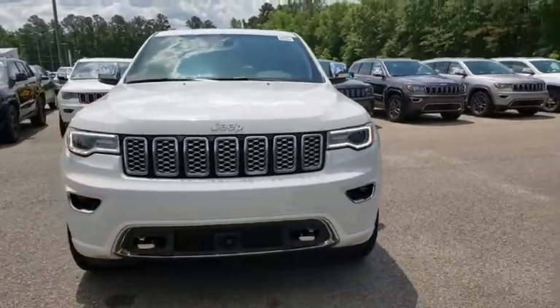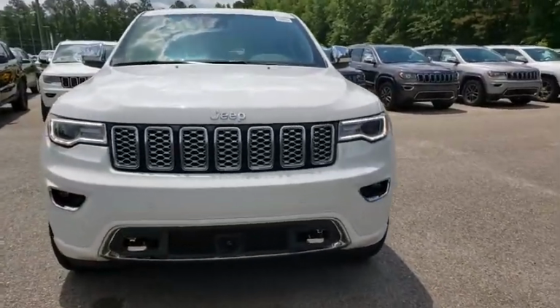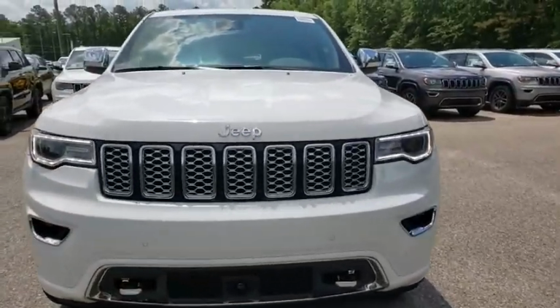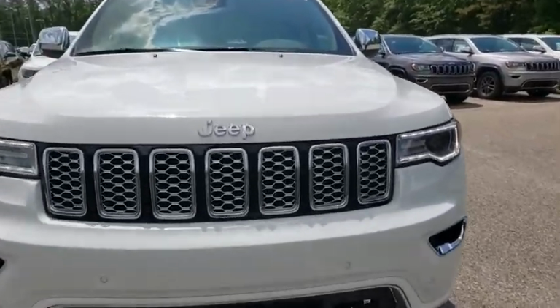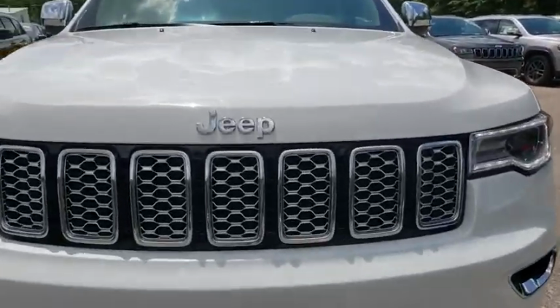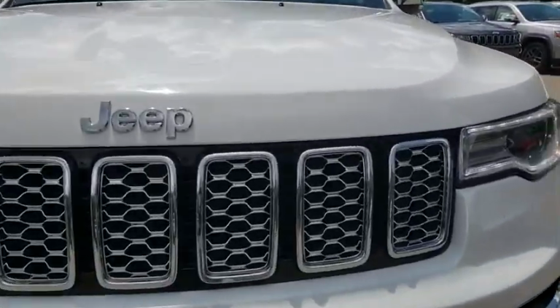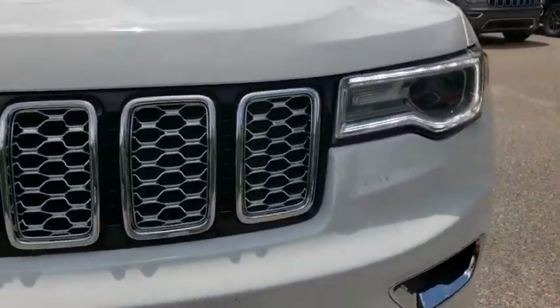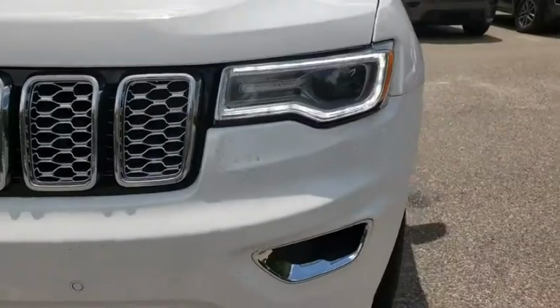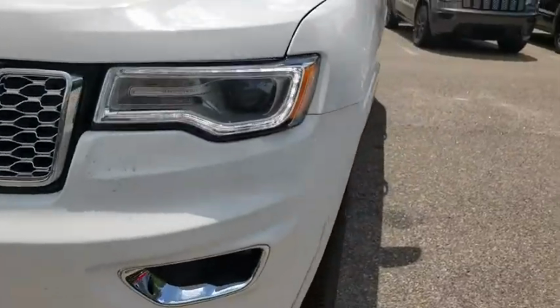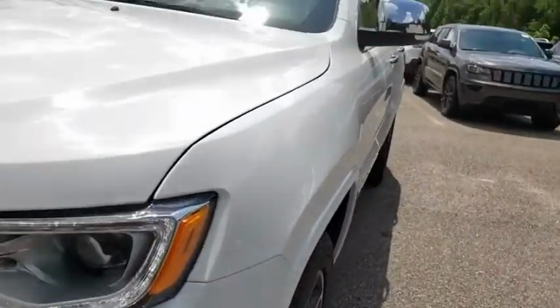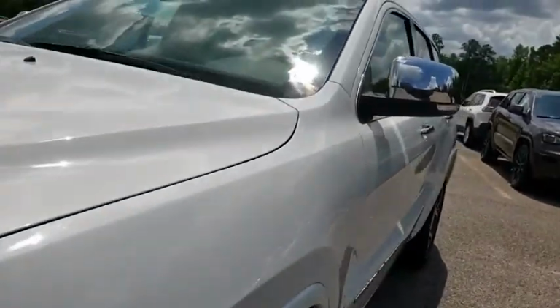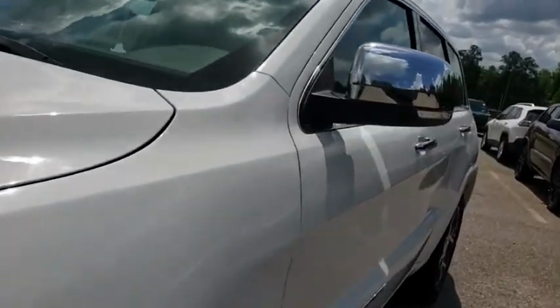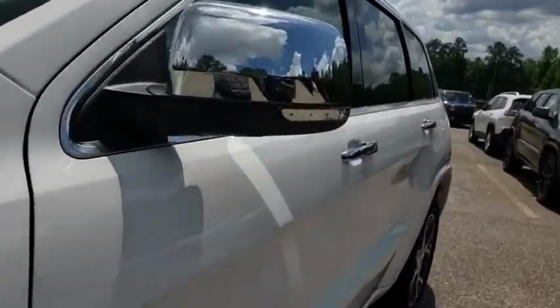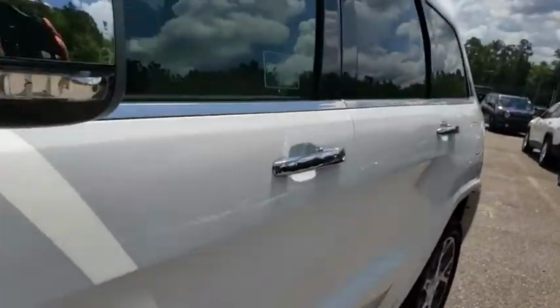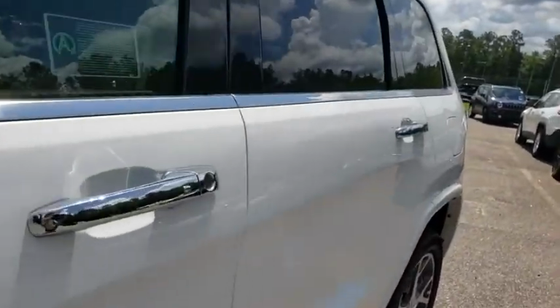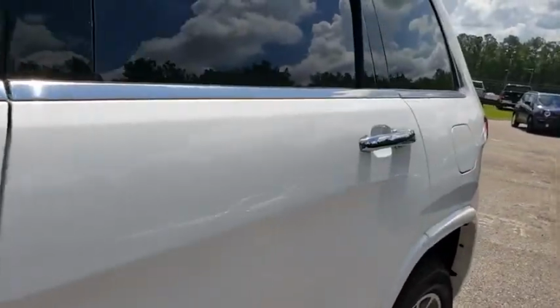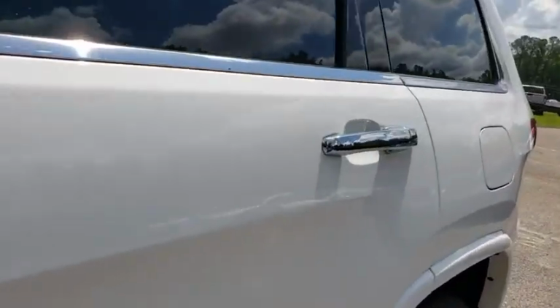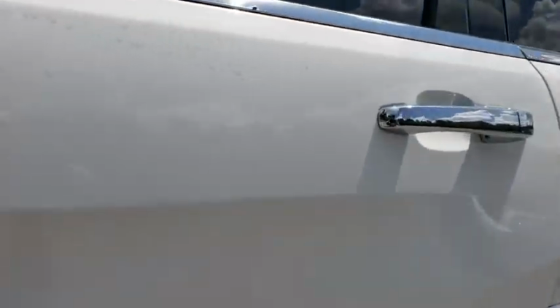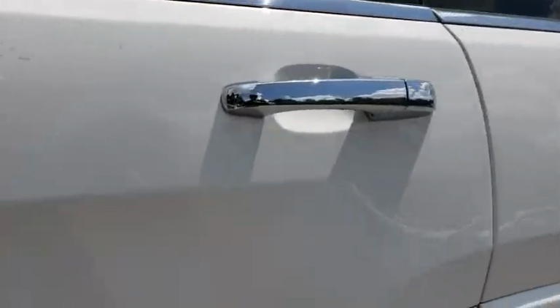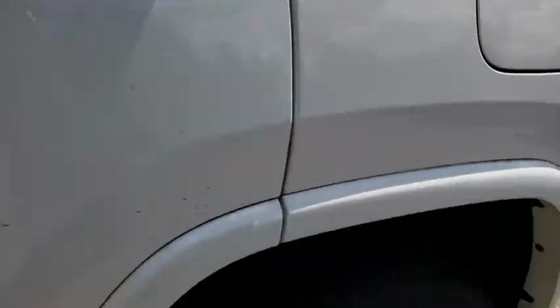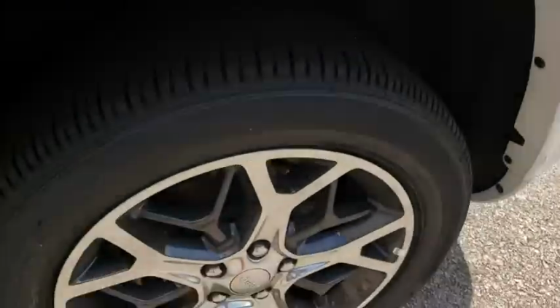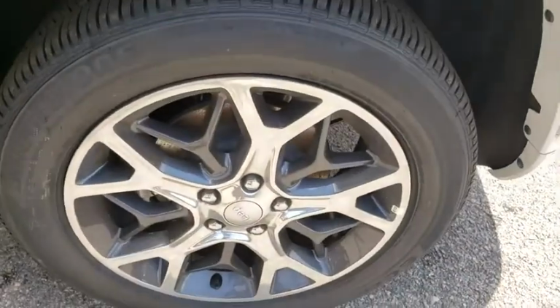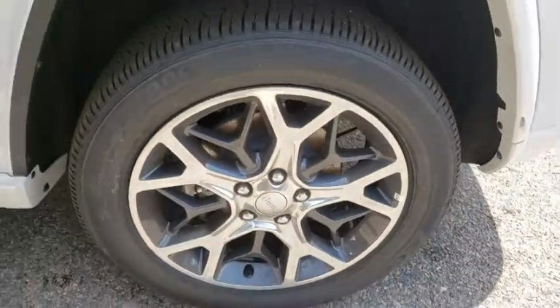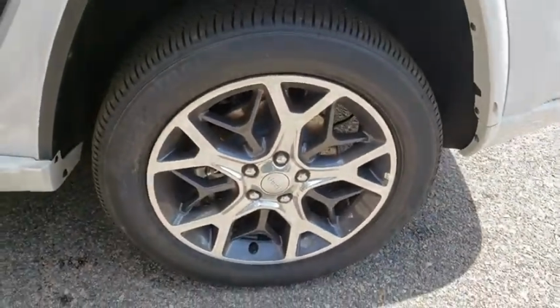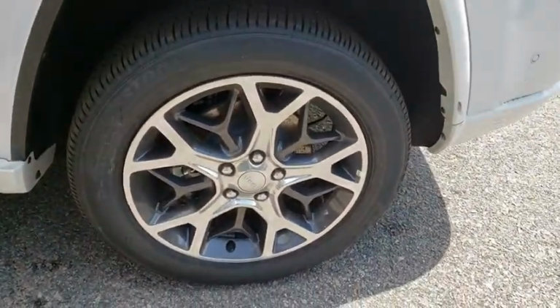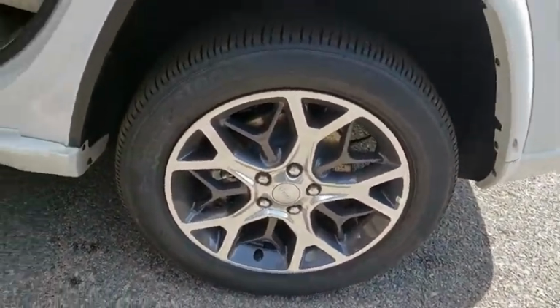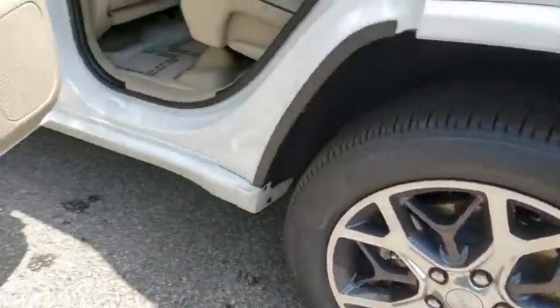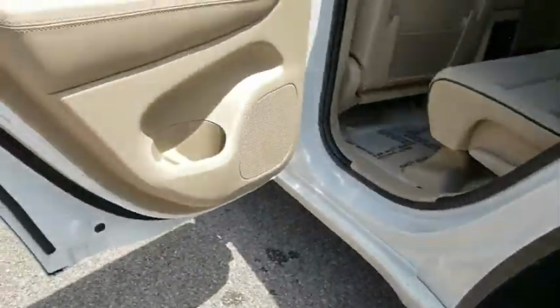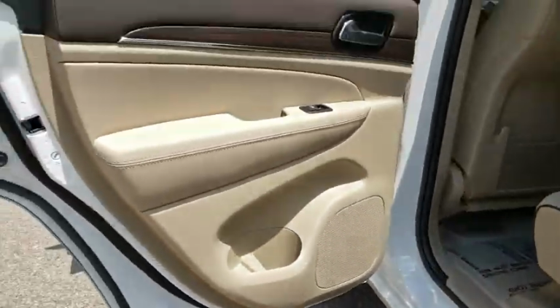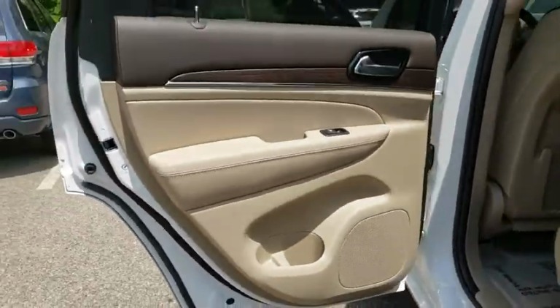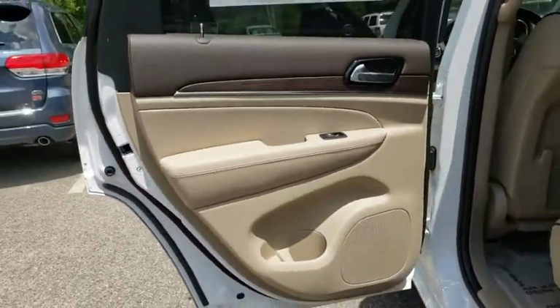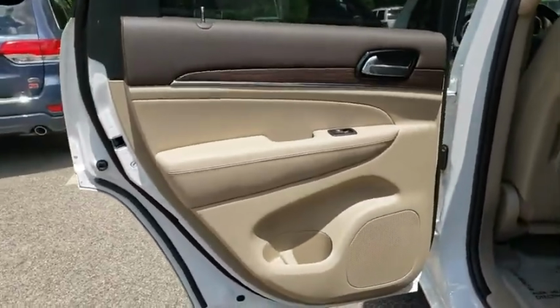Navigation system, traction control, power liftgate, power passenger seat, dual airbags, leather wrapped steering wheel, alloy wheels, power steering, four-wheel disc brakes, universal garage door opener, center armrest.